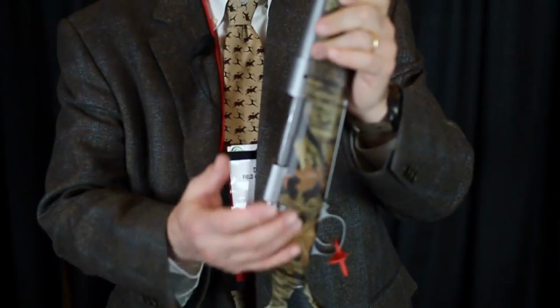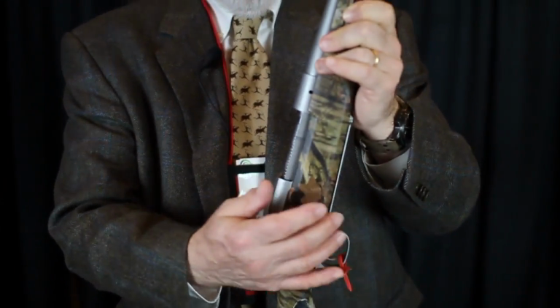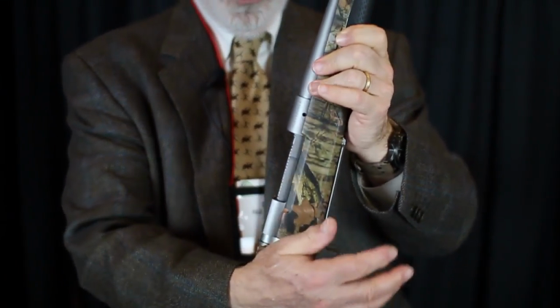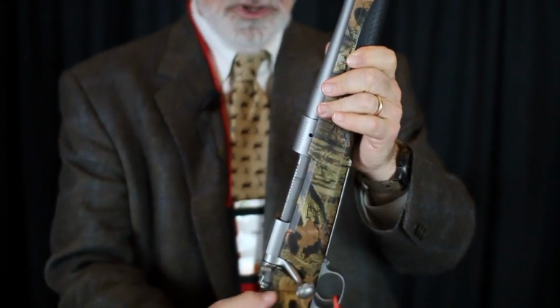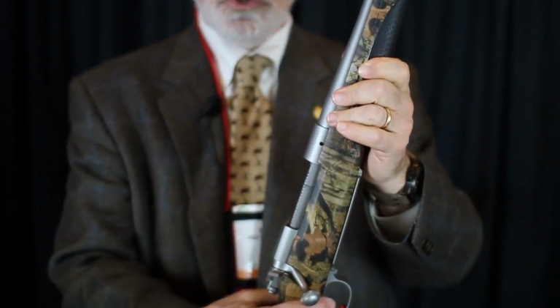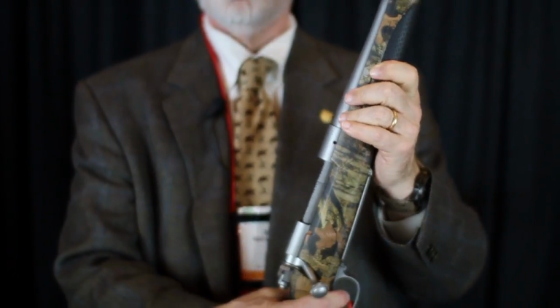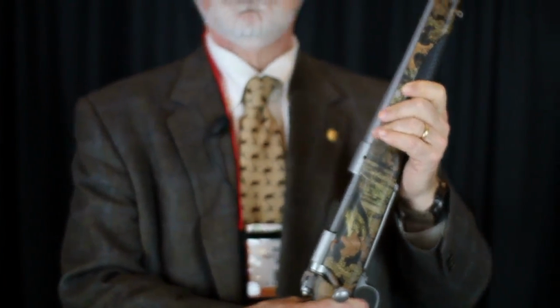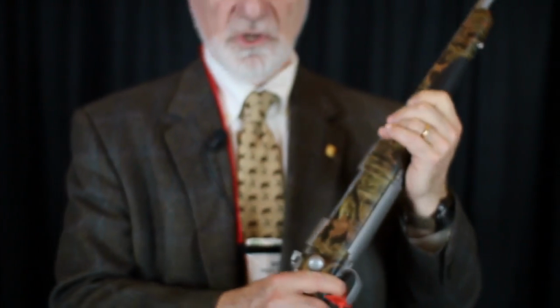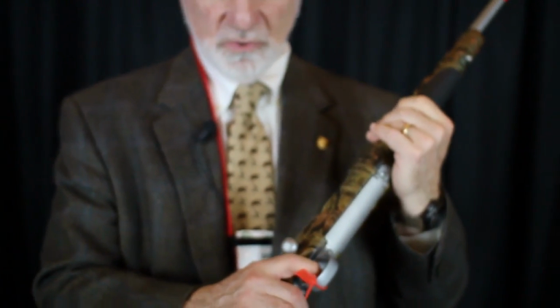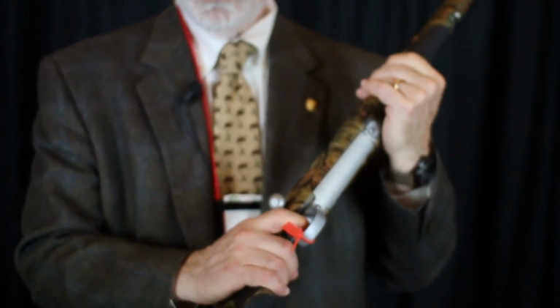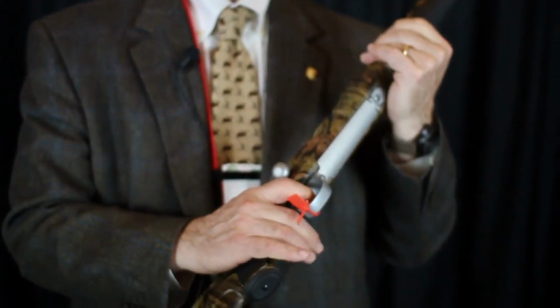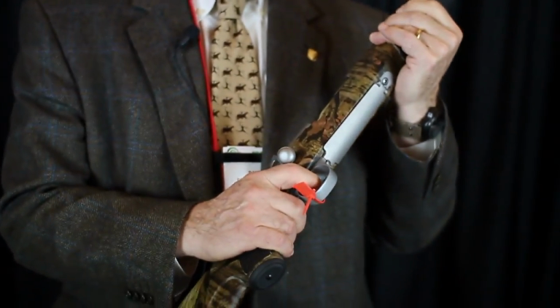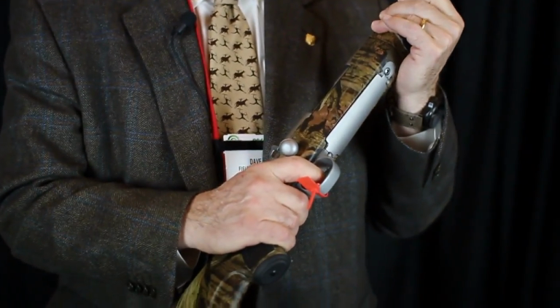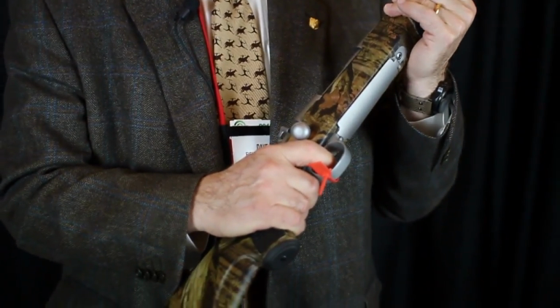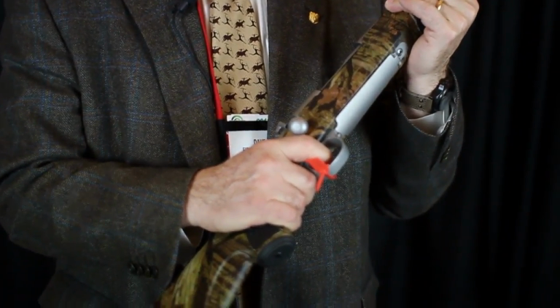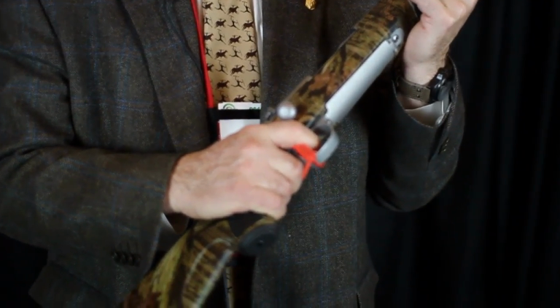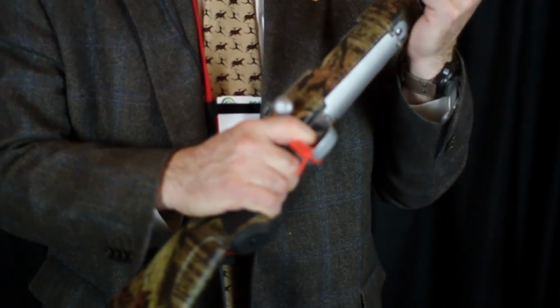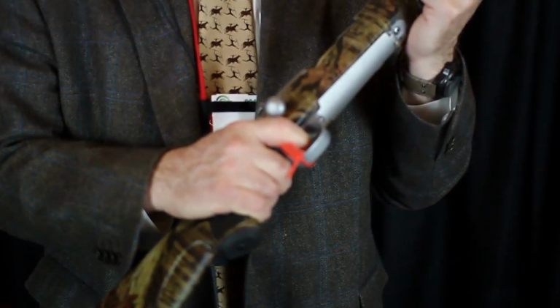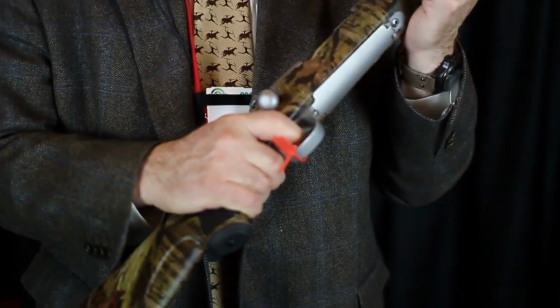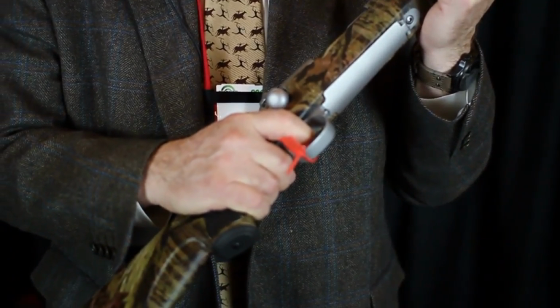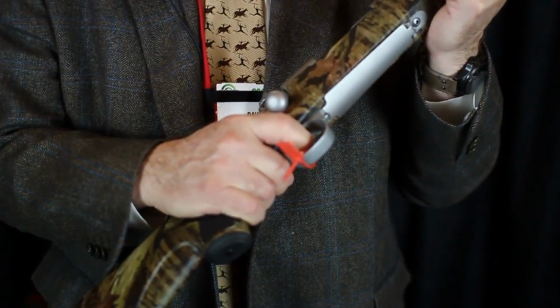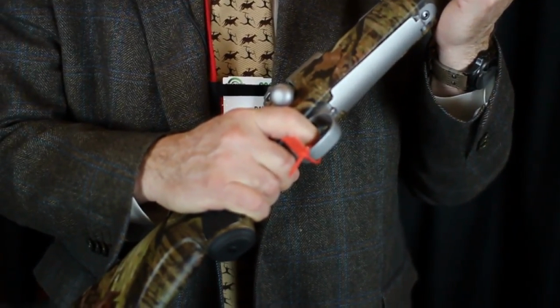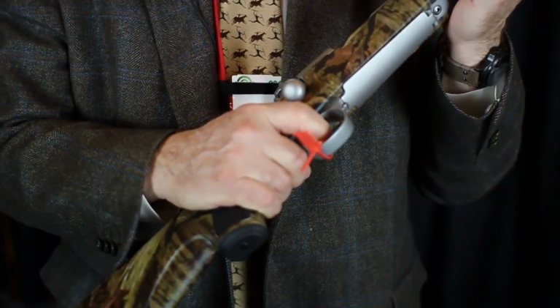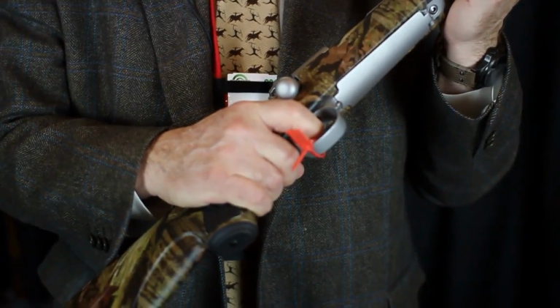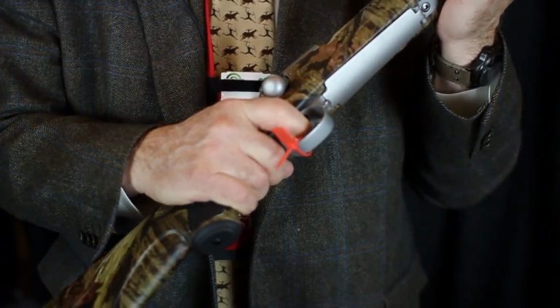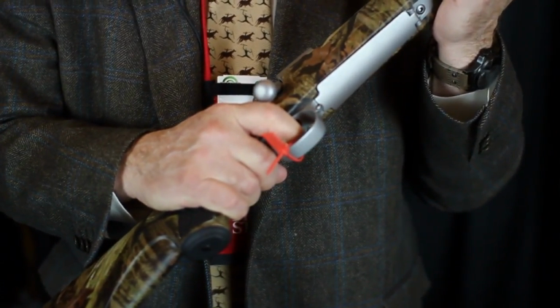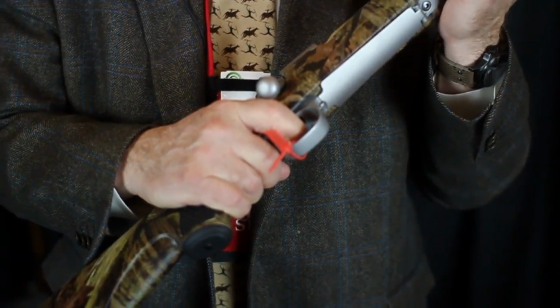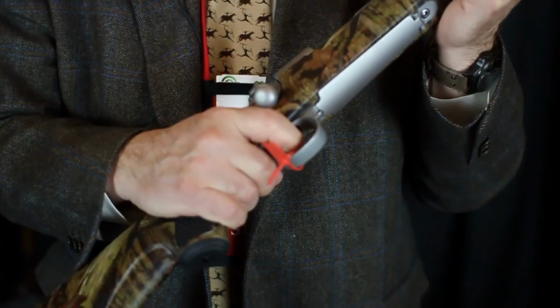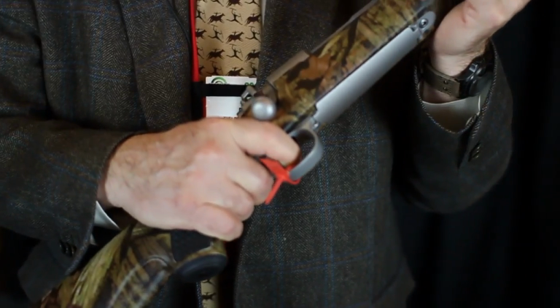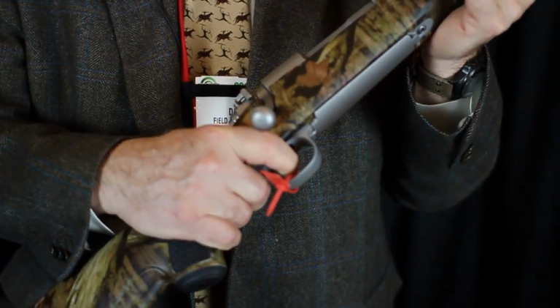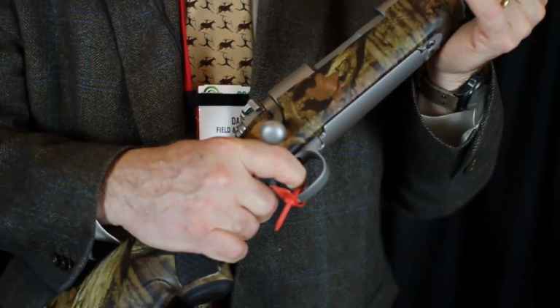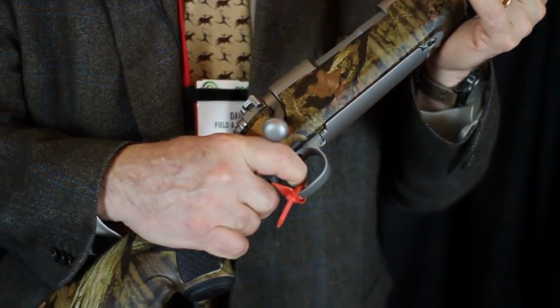The trigger on this one is Winchester's new style trigger, and this is a very nice trigger. I don't know if they're all like this, but this is a doozer.